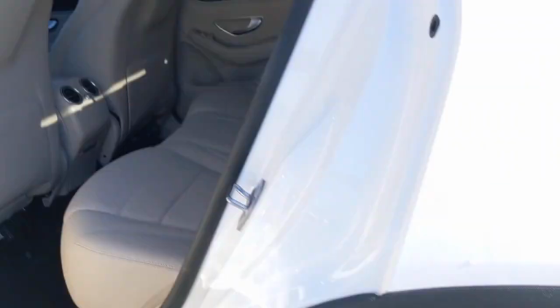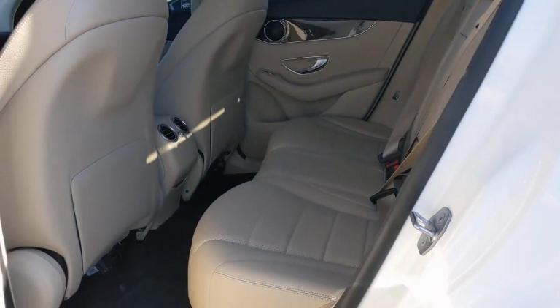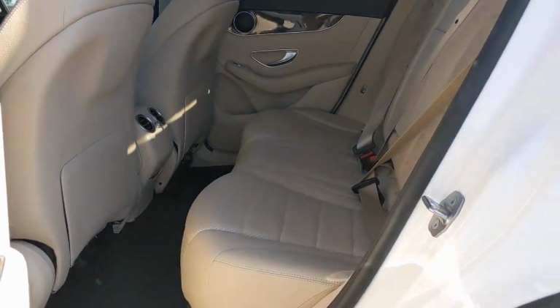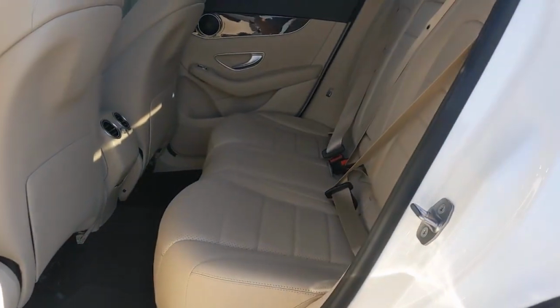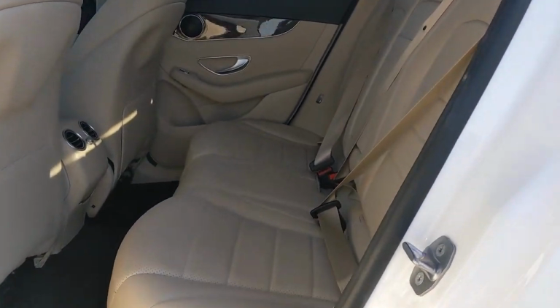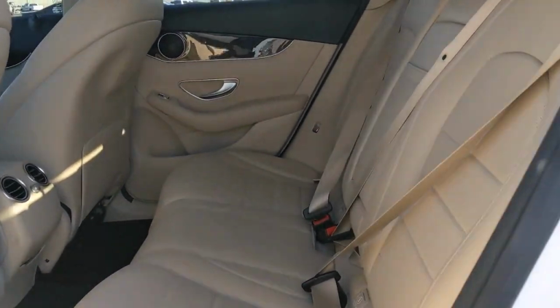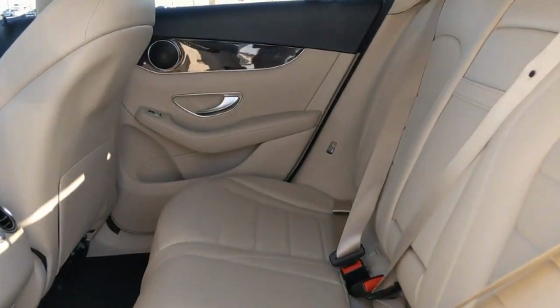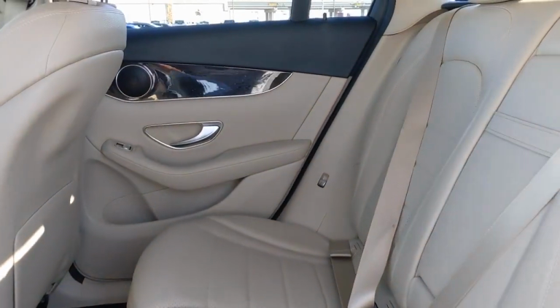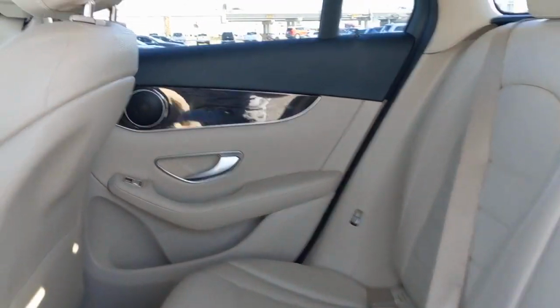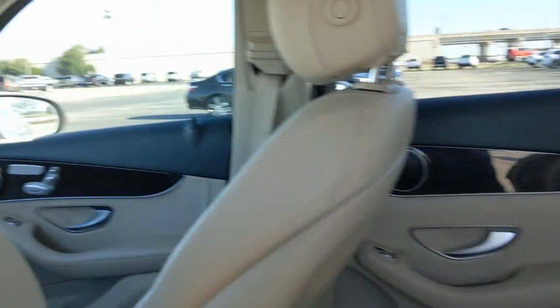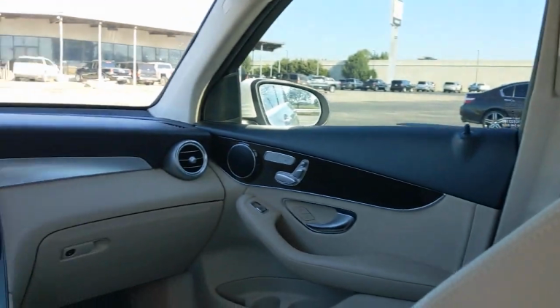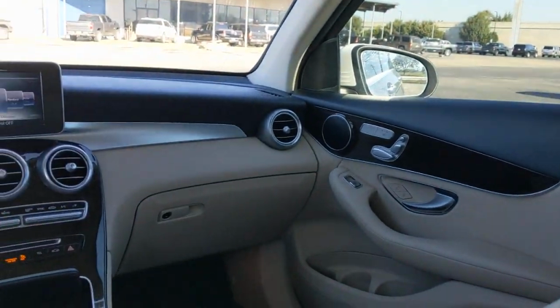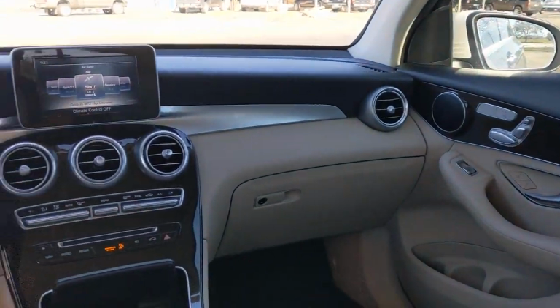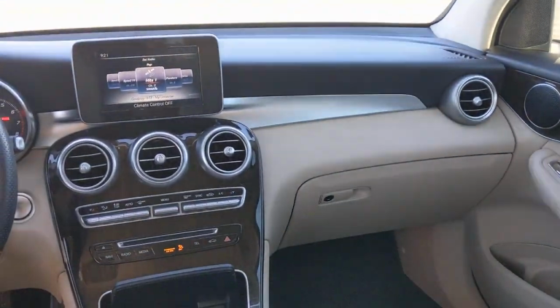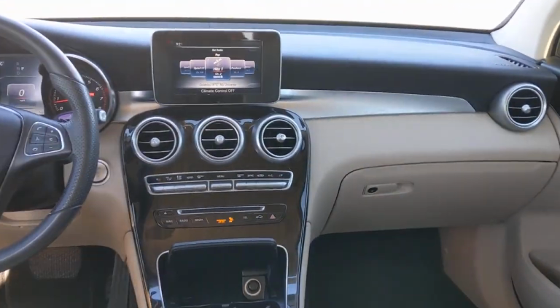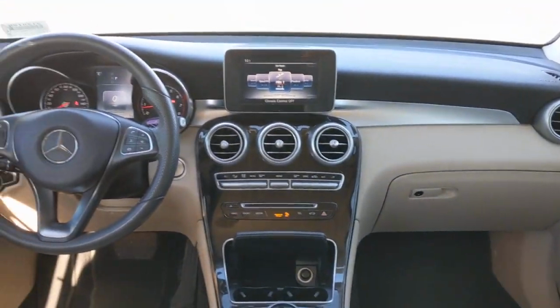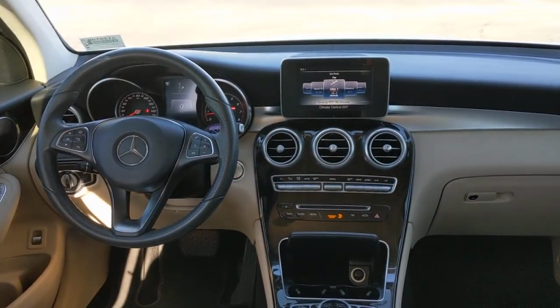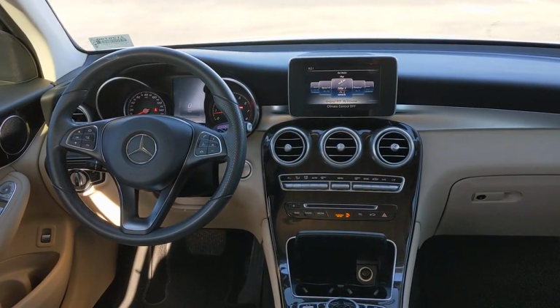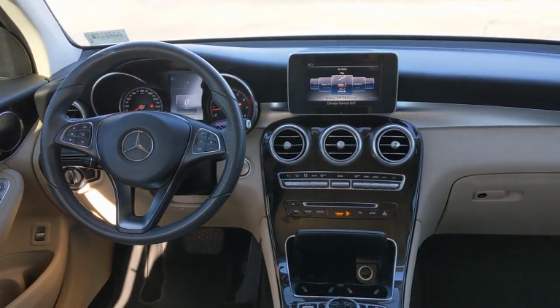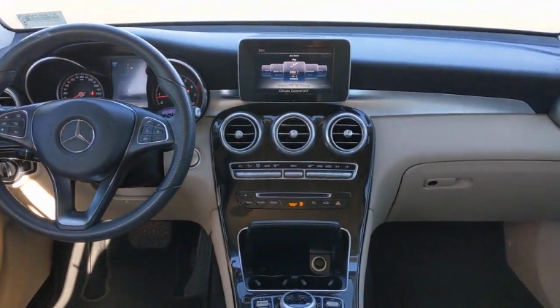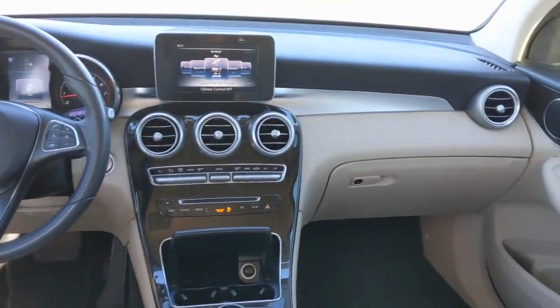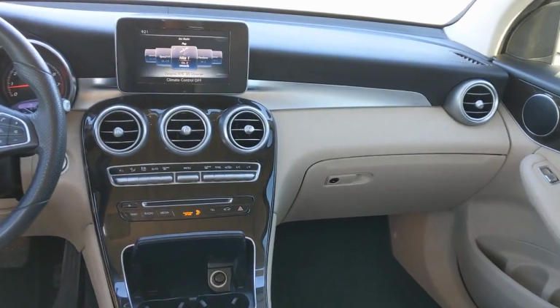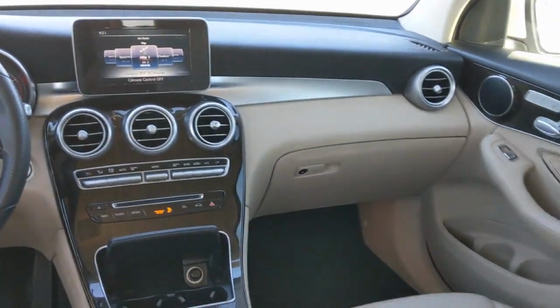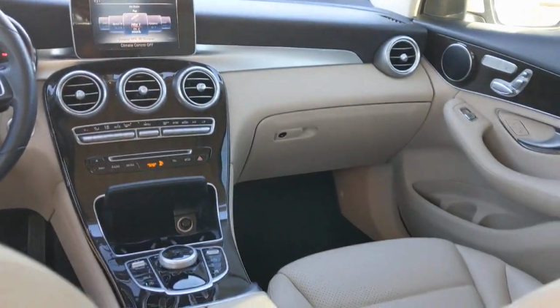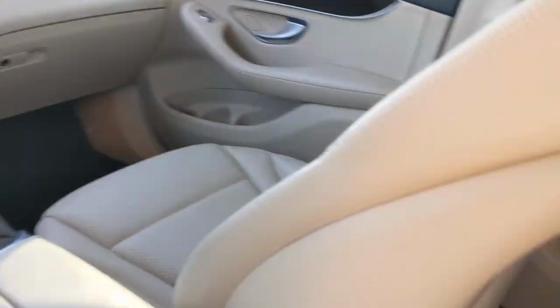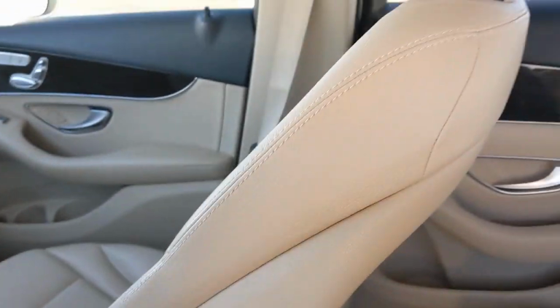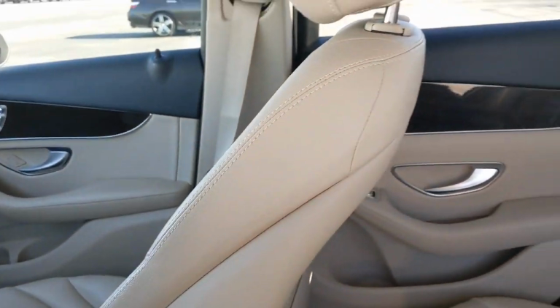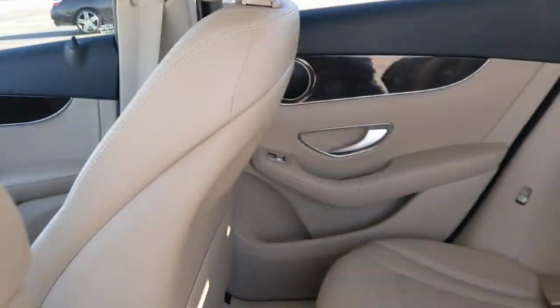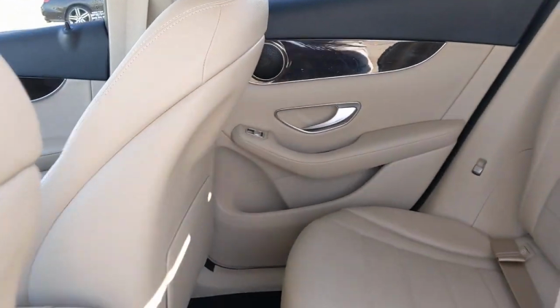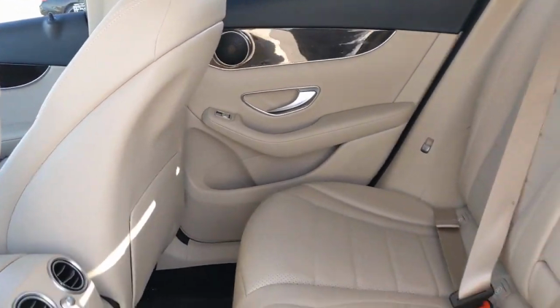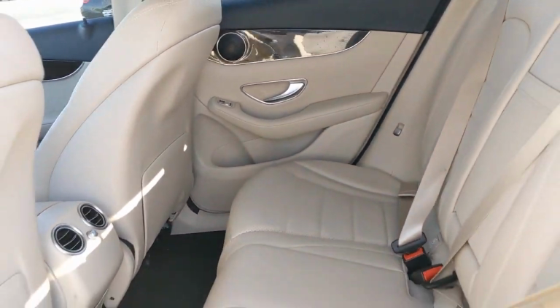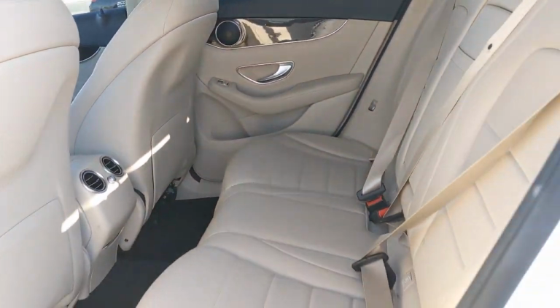The following are some of this vehicle's highlighted options: keyless entry, backup camera, power liftgate, heated mirrors, keyless start, power passenger seat, multi-zone AC, aluminum wheels, power driver seat, and Bluetooth connection.